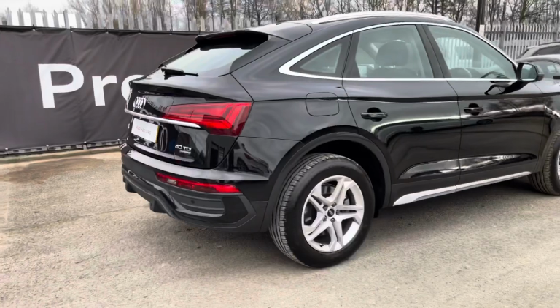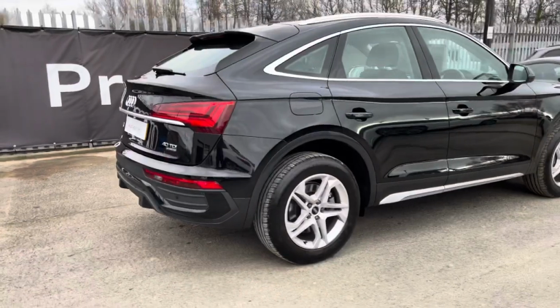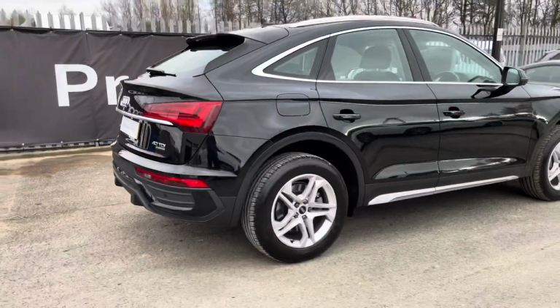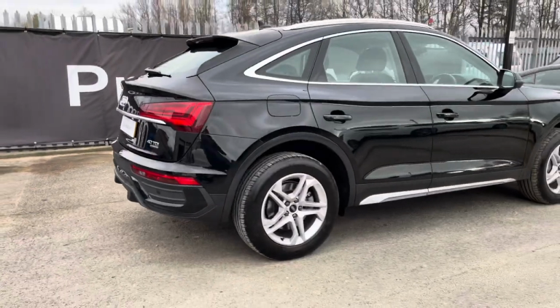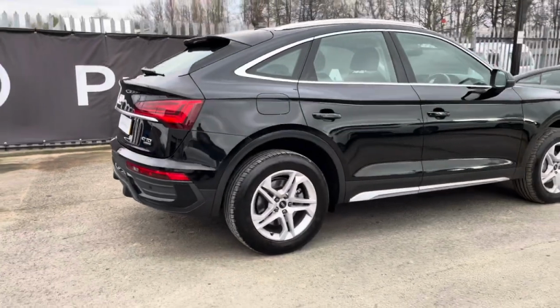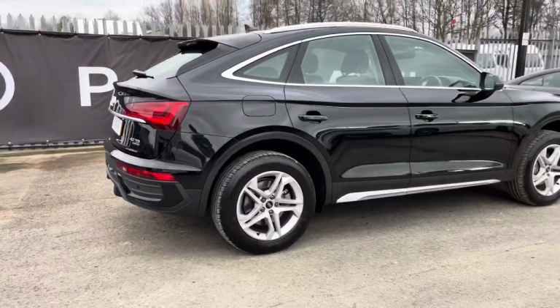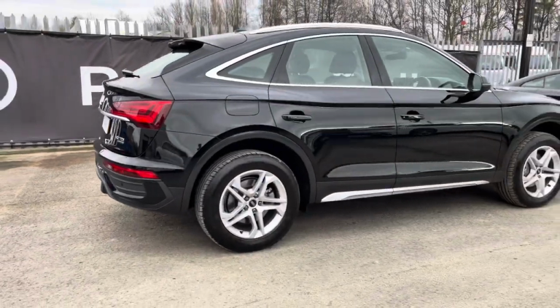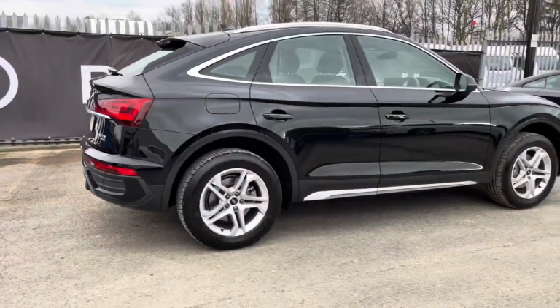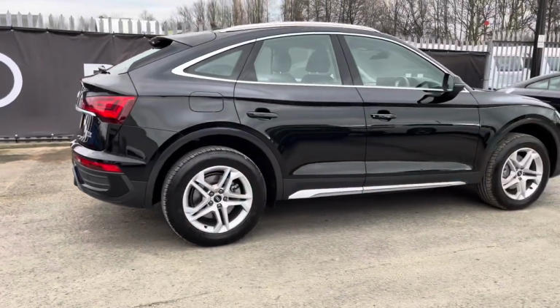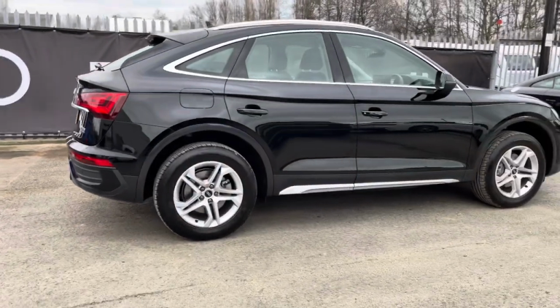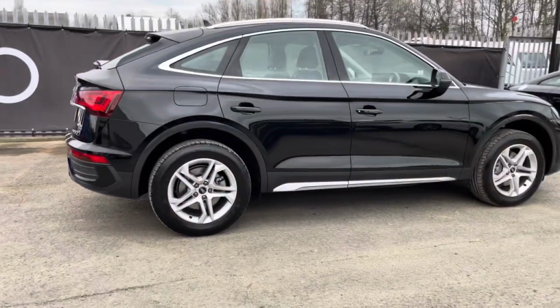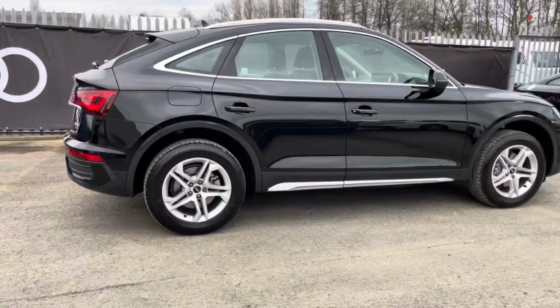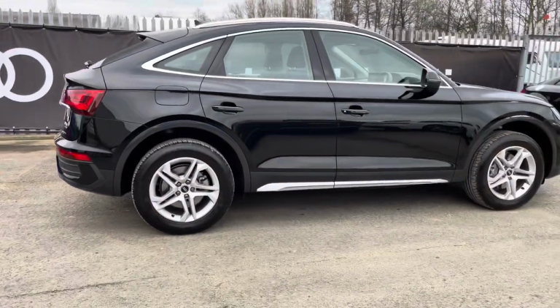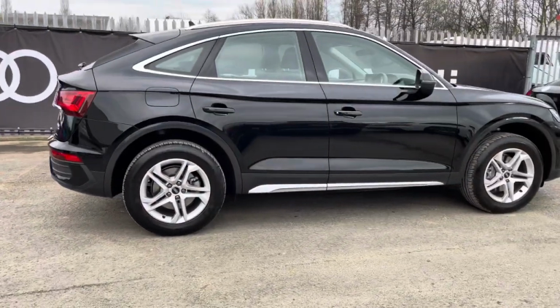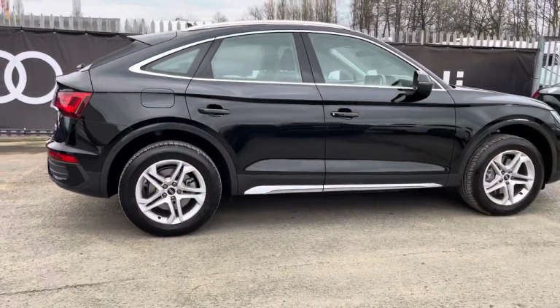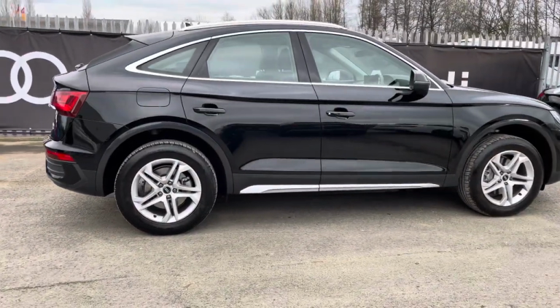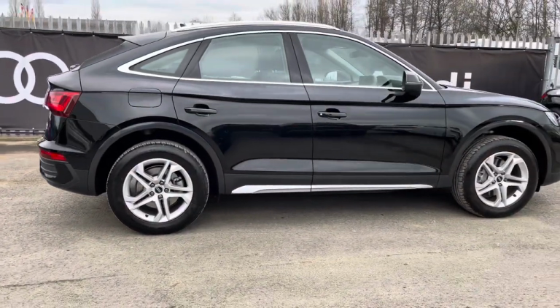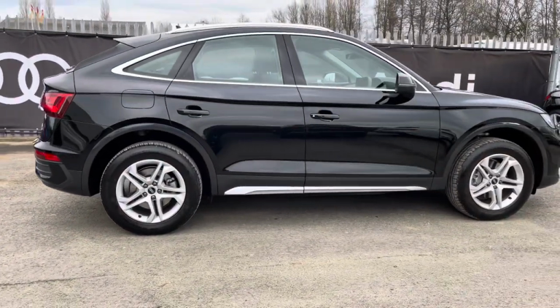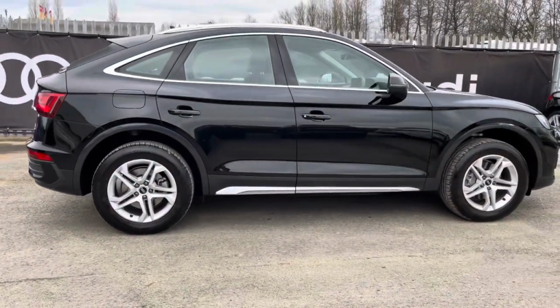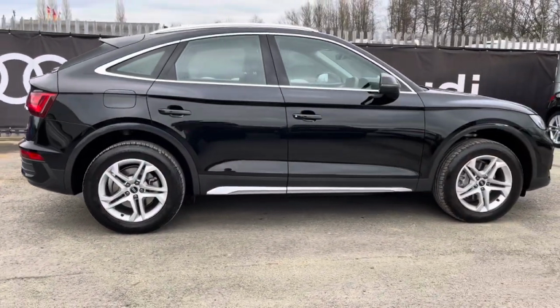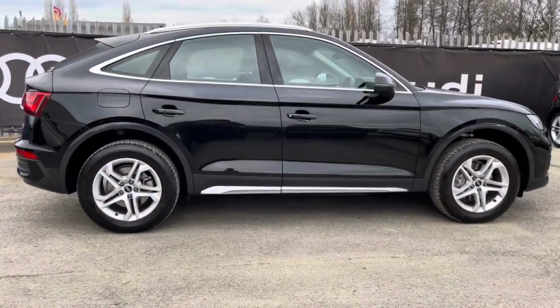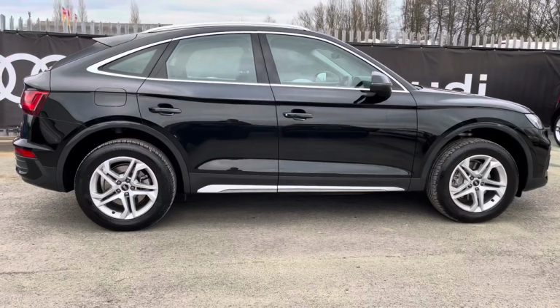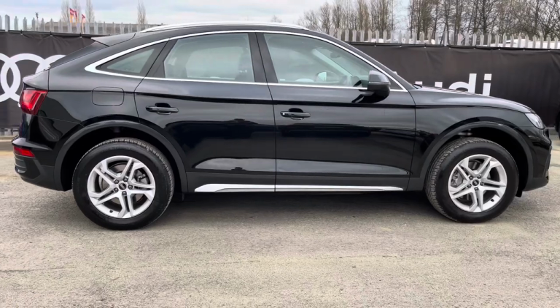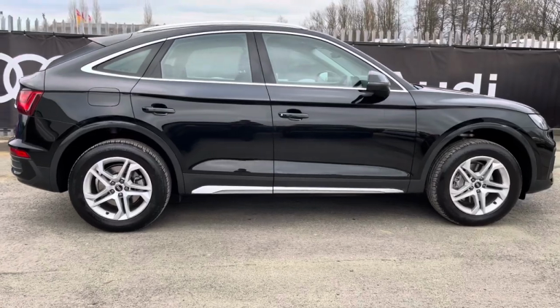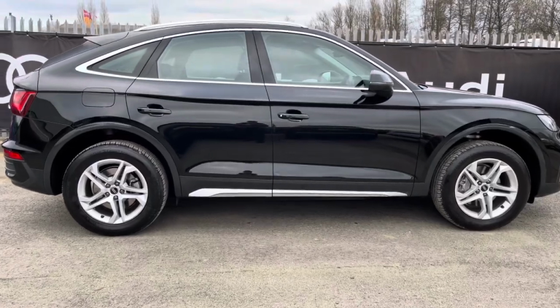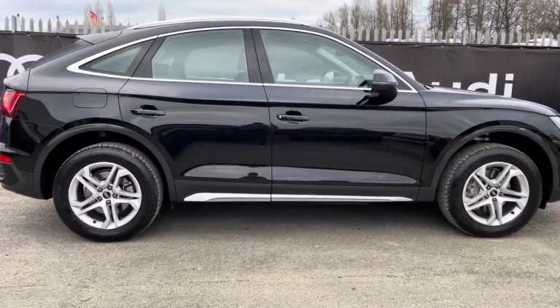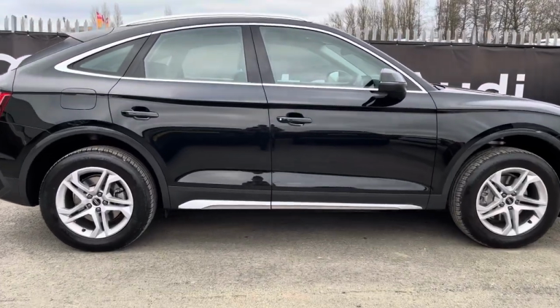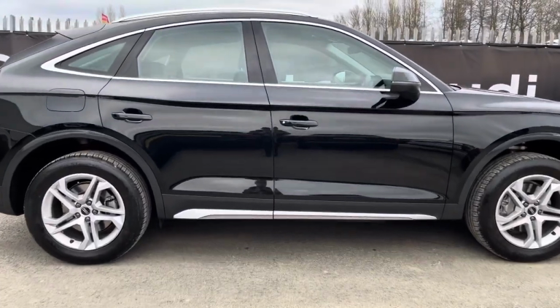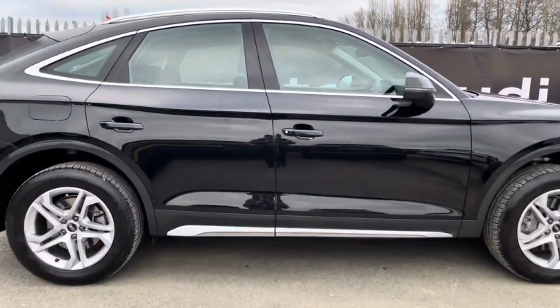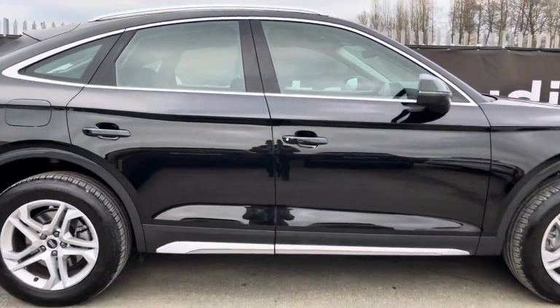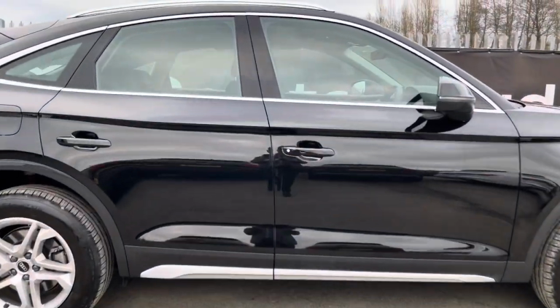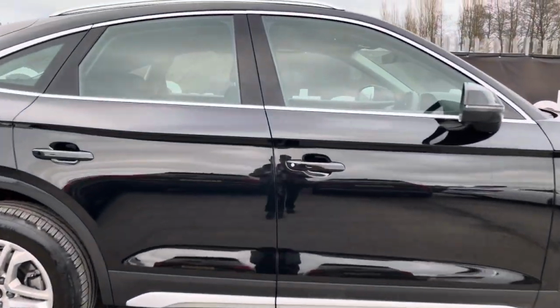Personally, I love the metallic Mythos Black paint finish, as it continues and adds to the smart look of this Q5.